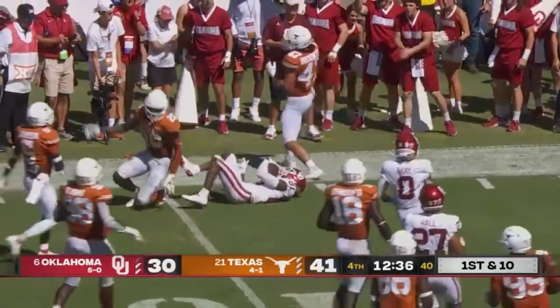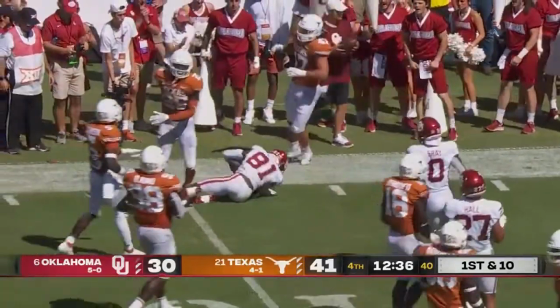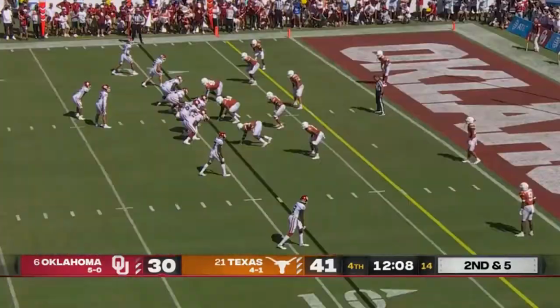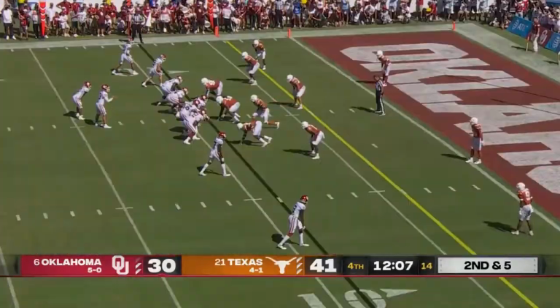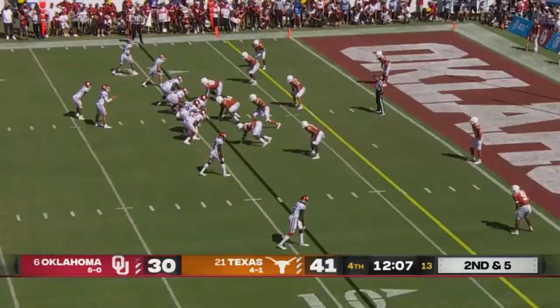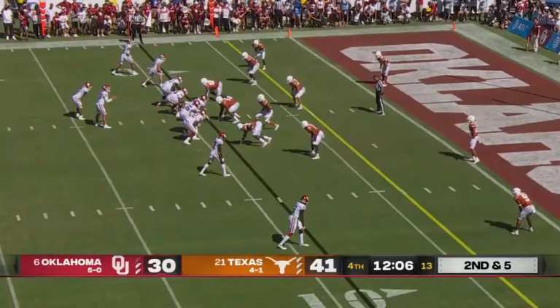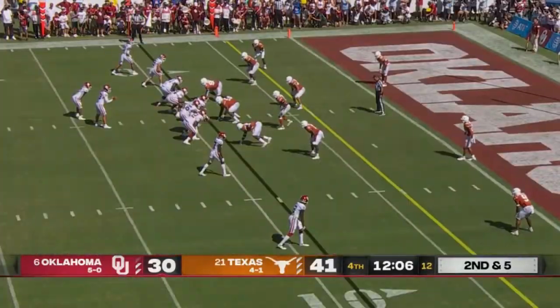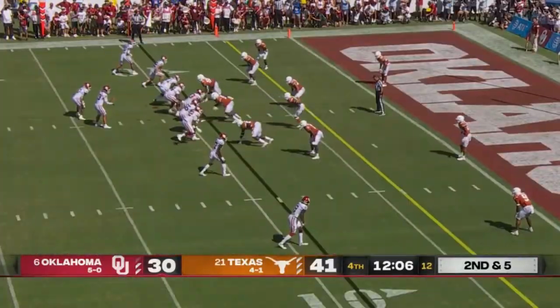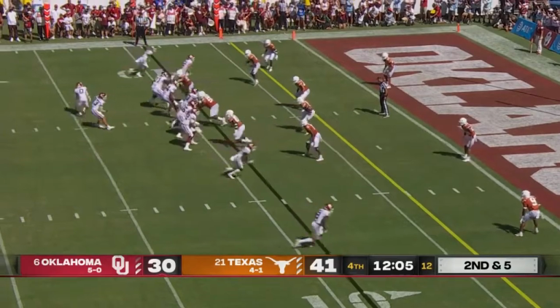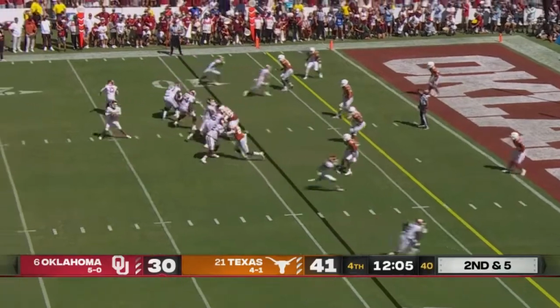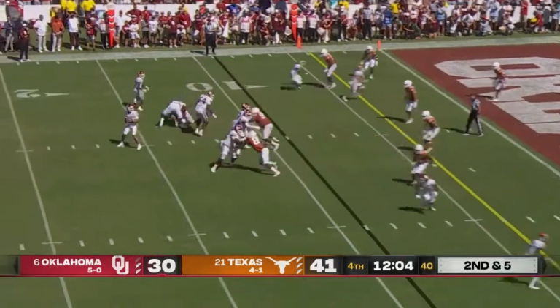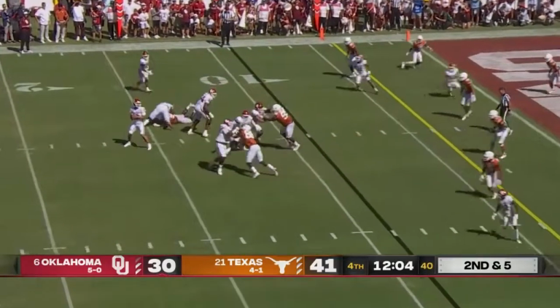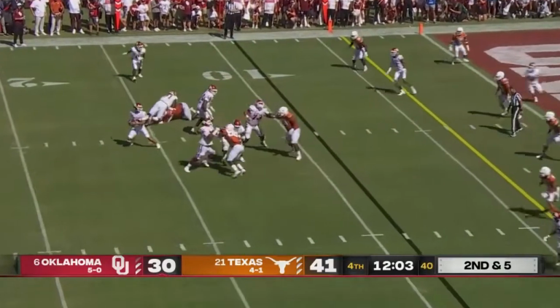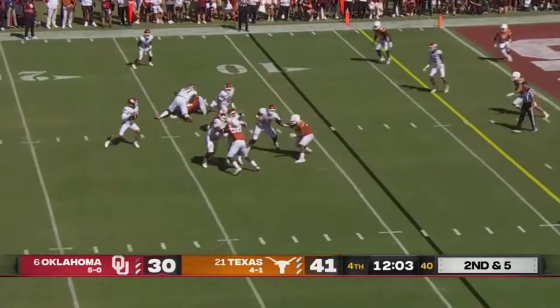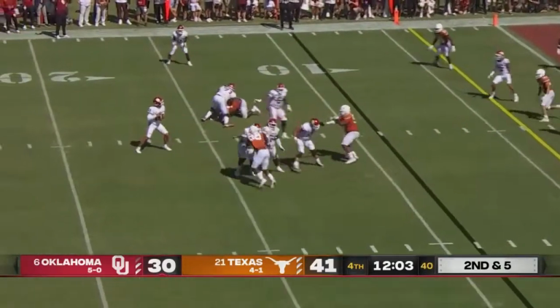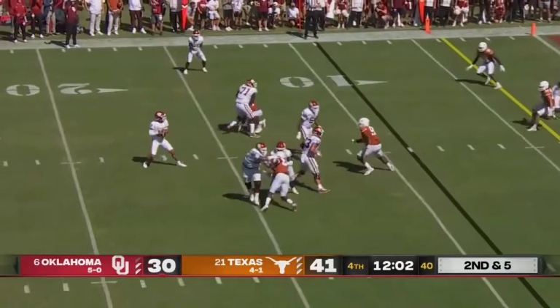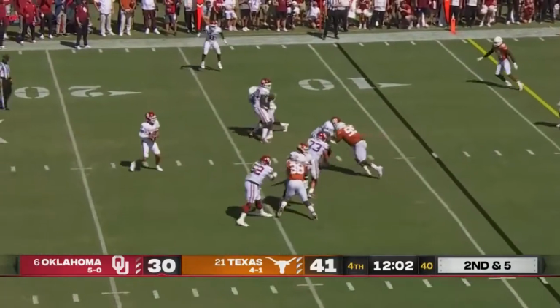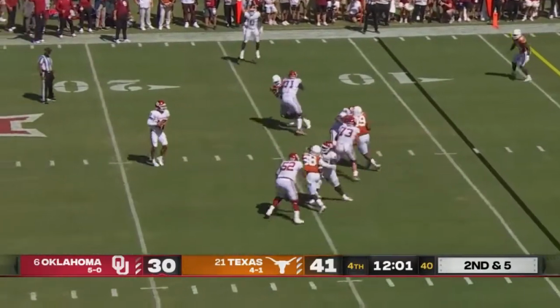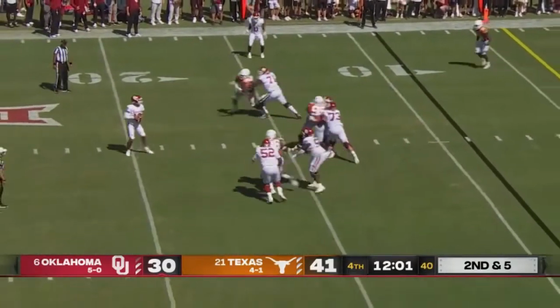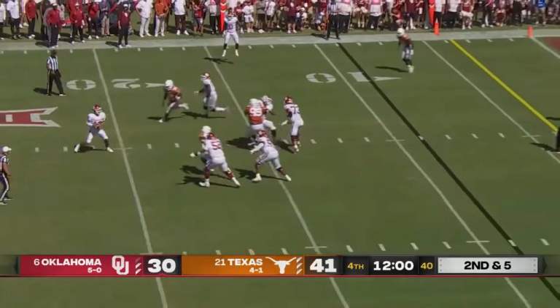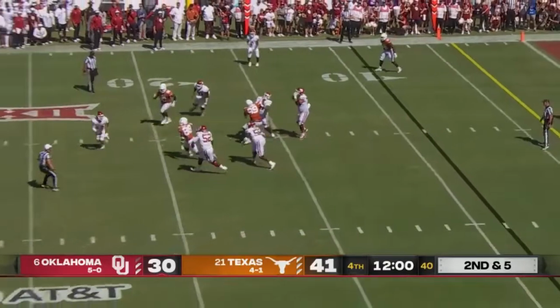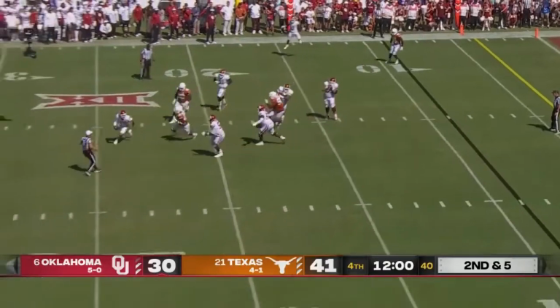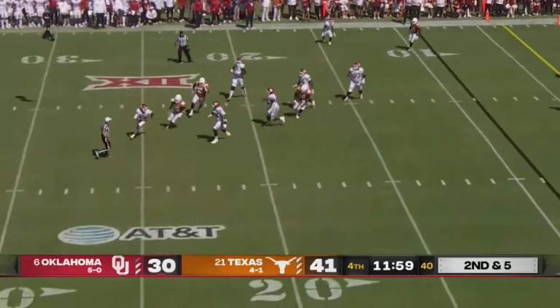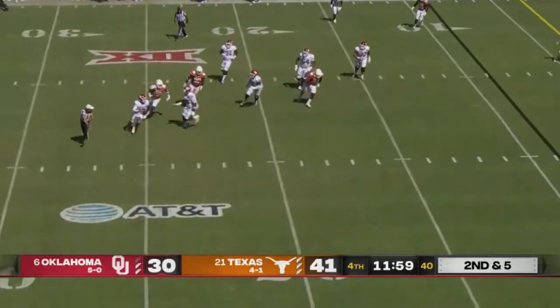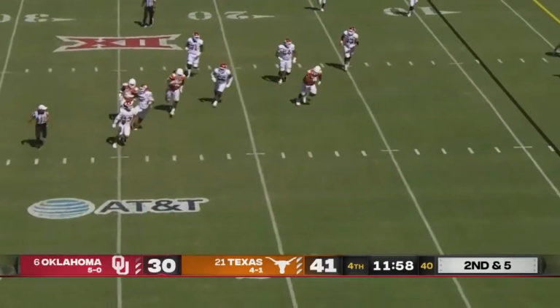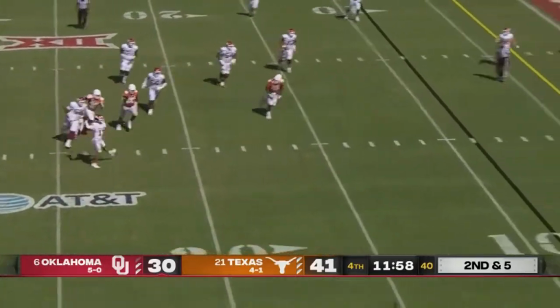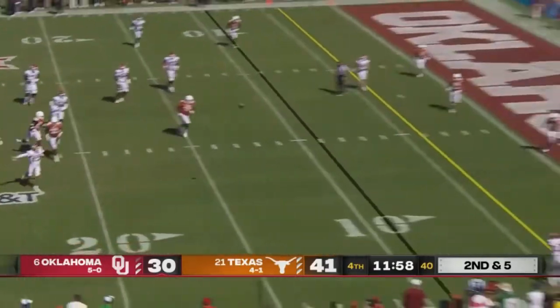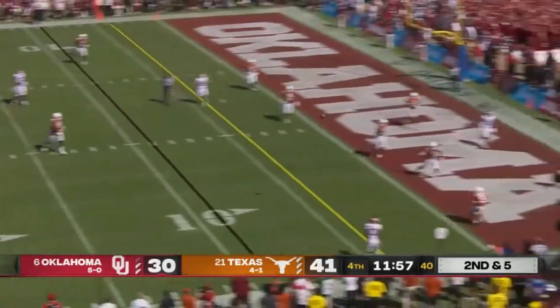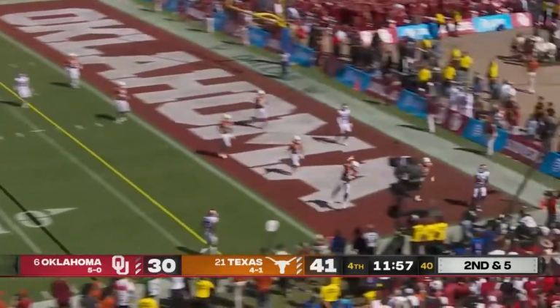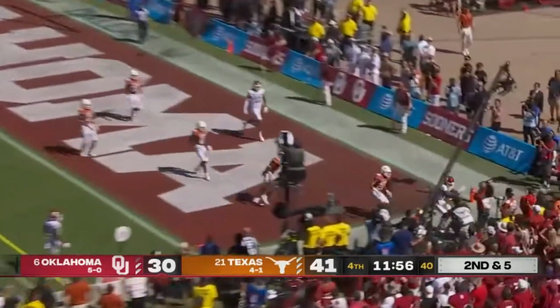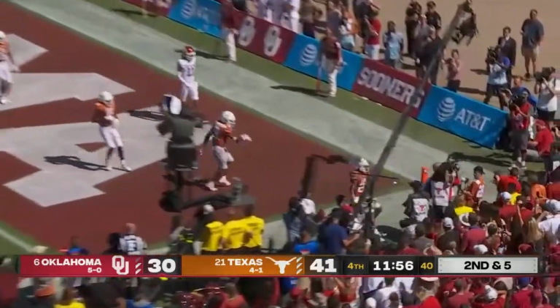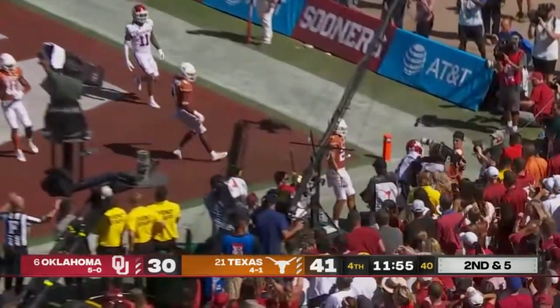Texas defense staggered at the moment. Williams has all day to throw, backpedaling, now rolling, scanning the end zone, delivers — incomplete!